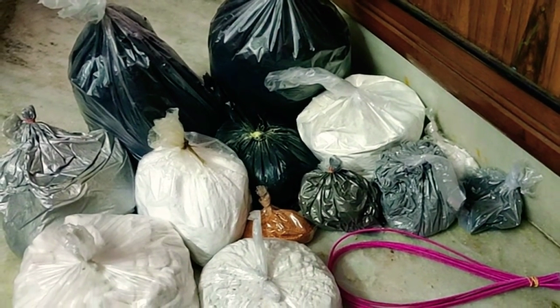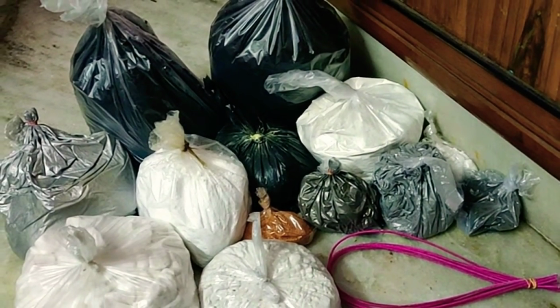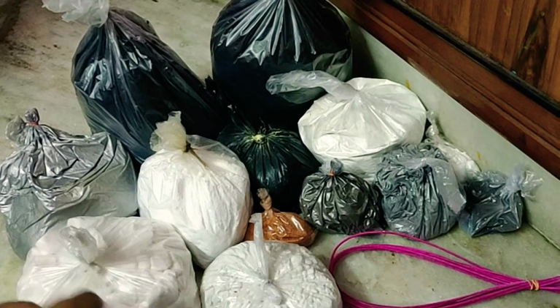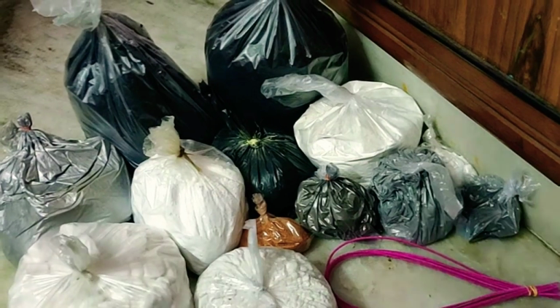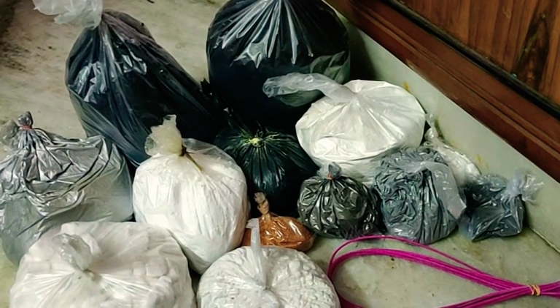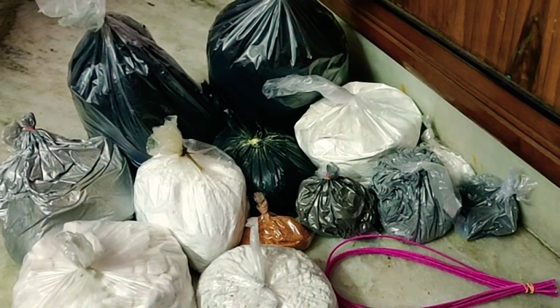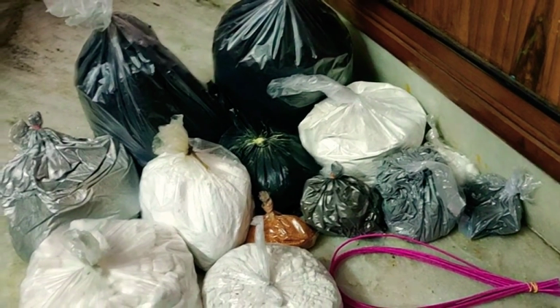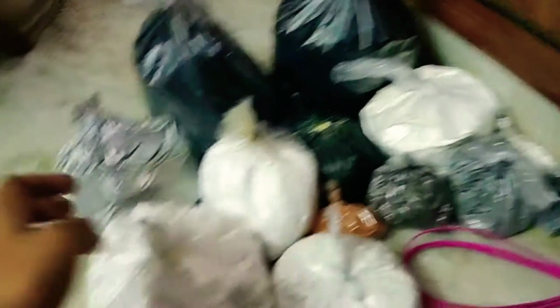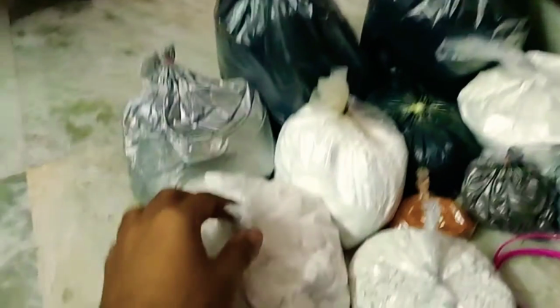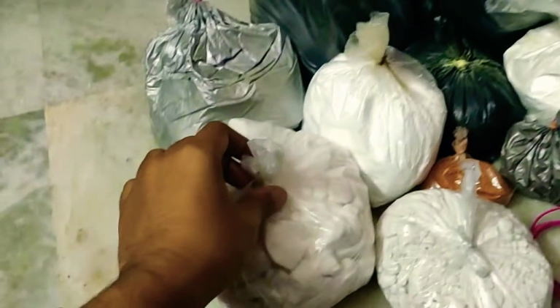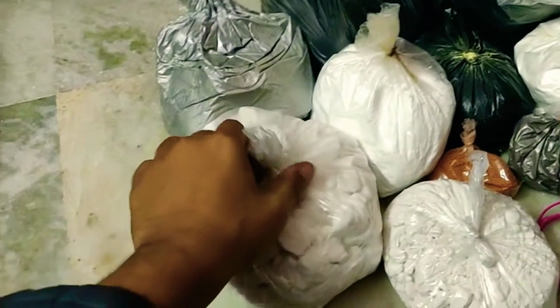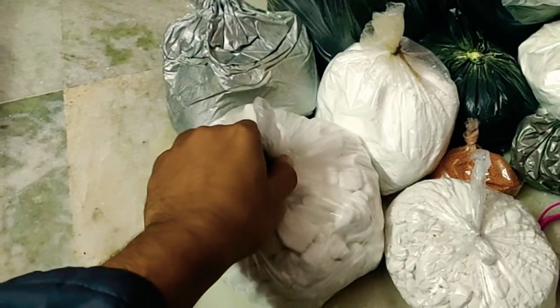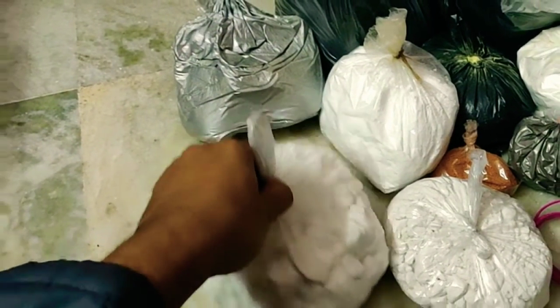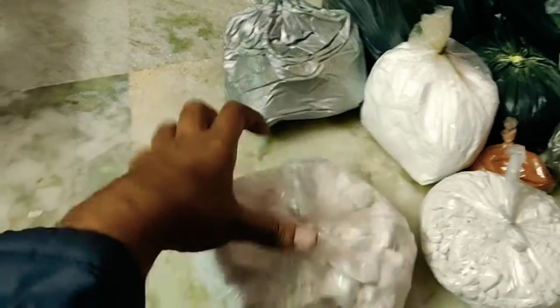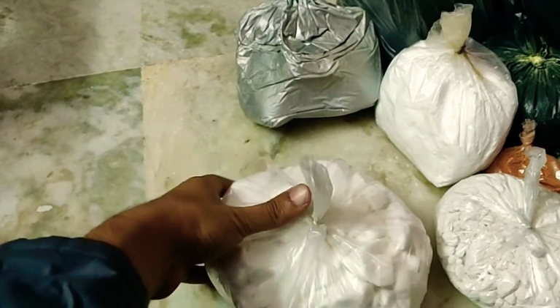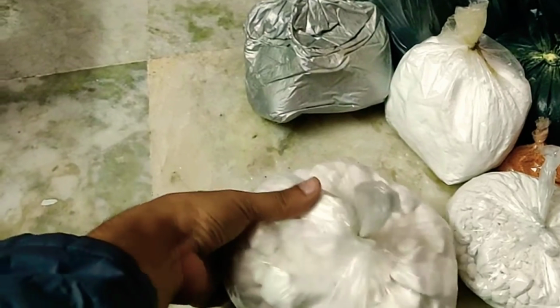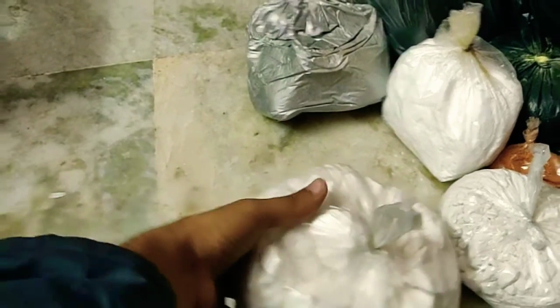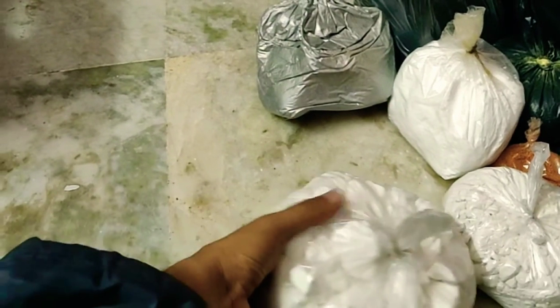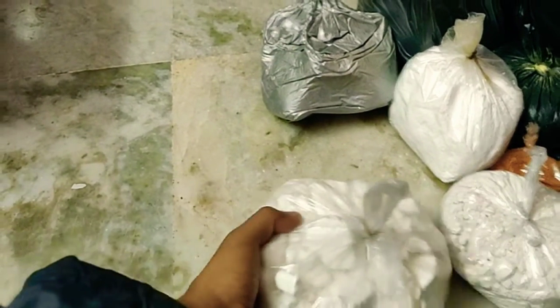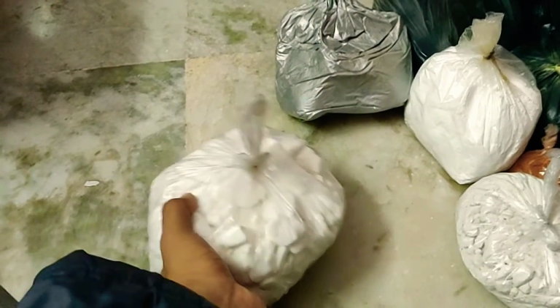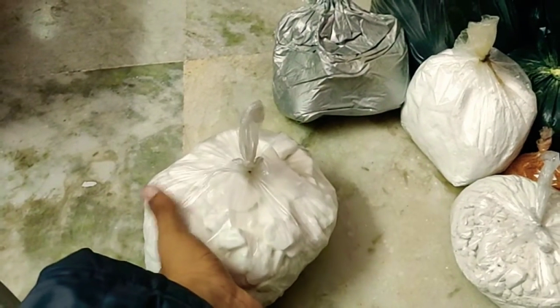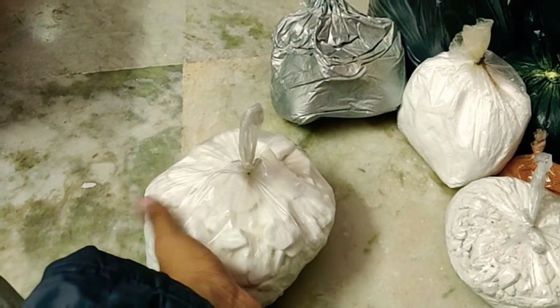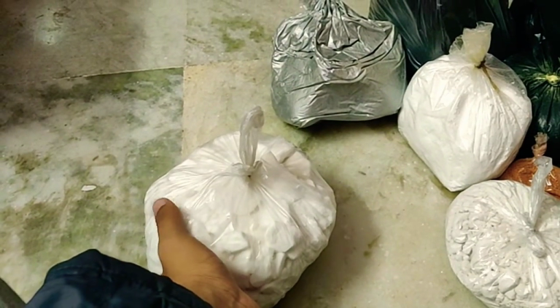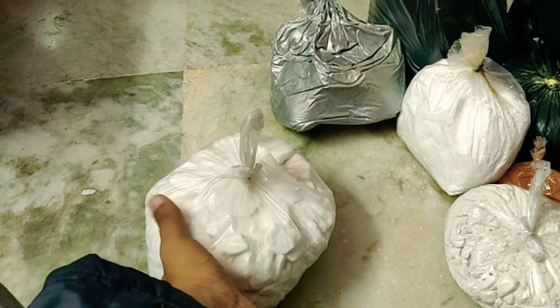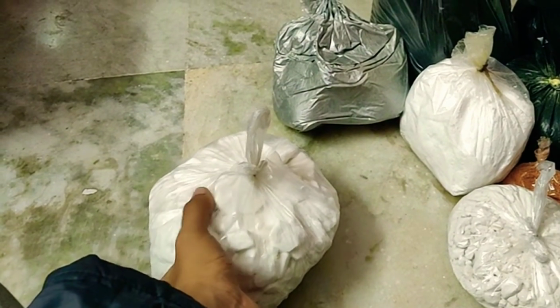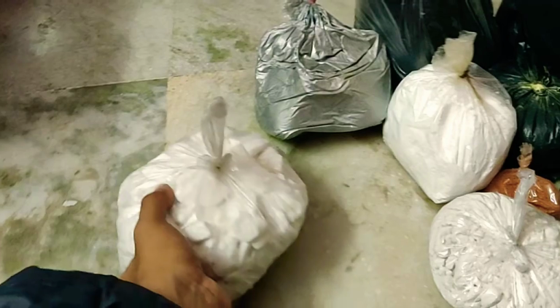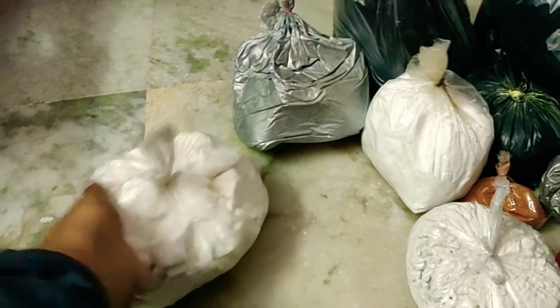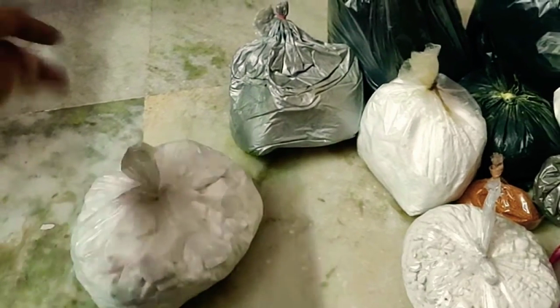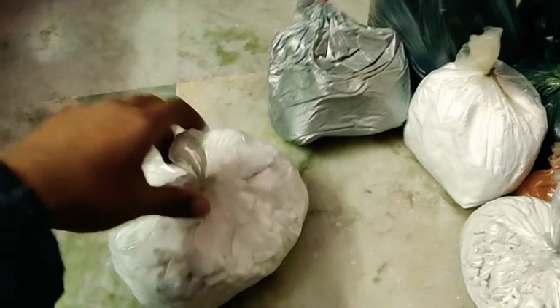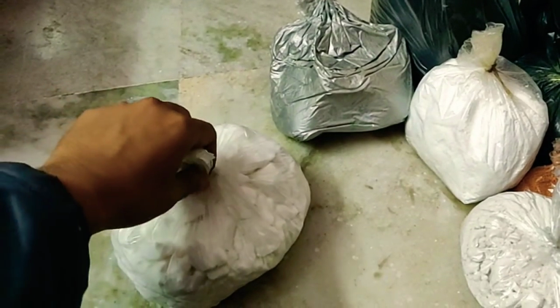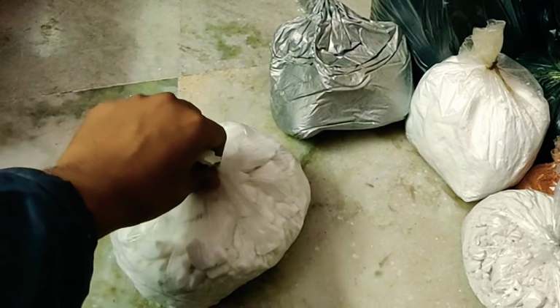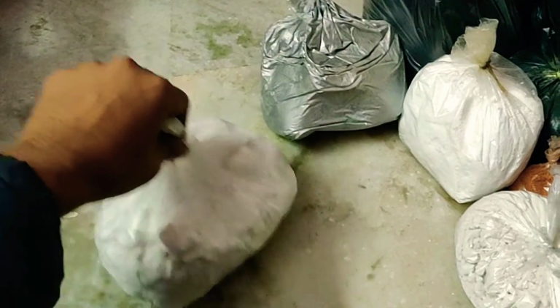Let's have a quick check of the chemicals I have procured. First of all, it's potassium nitrate. I have got 1.5 kg here, it's of the PCI RD Mech grade. It came for about 200 rupees per kilogram.